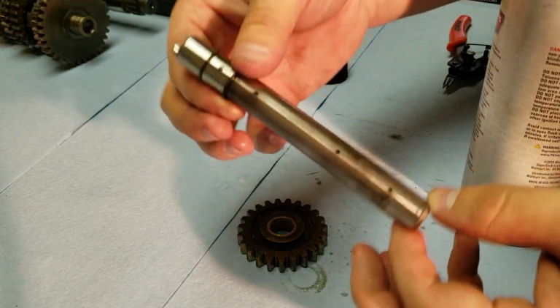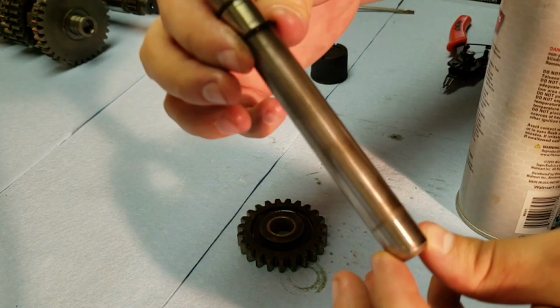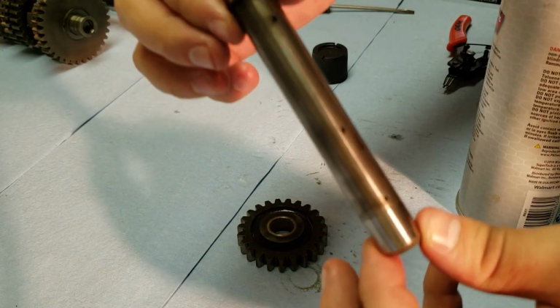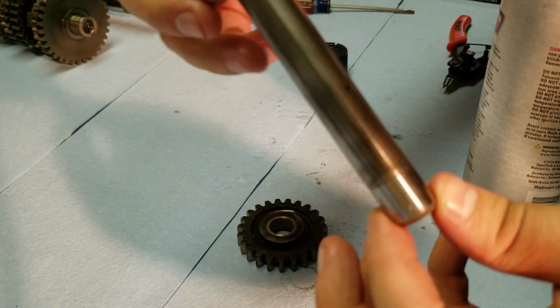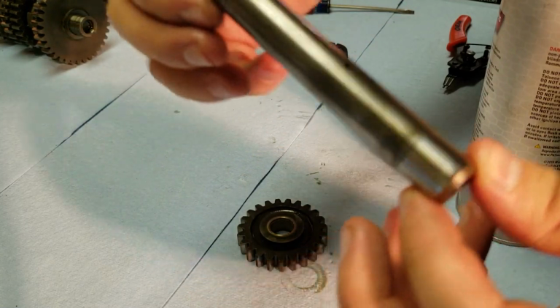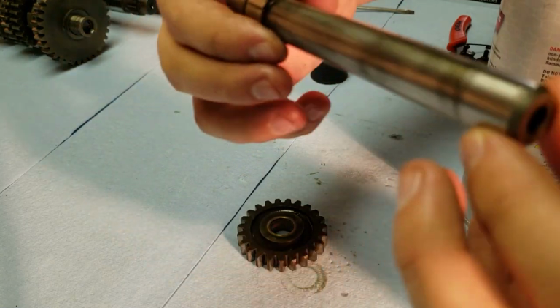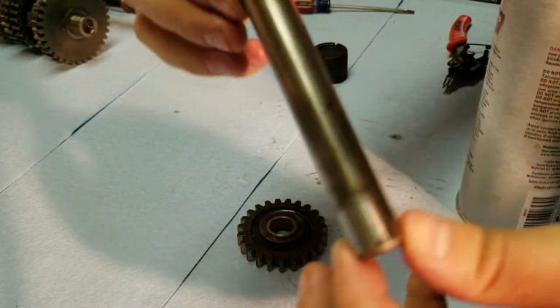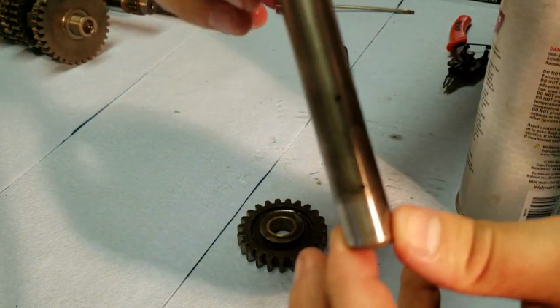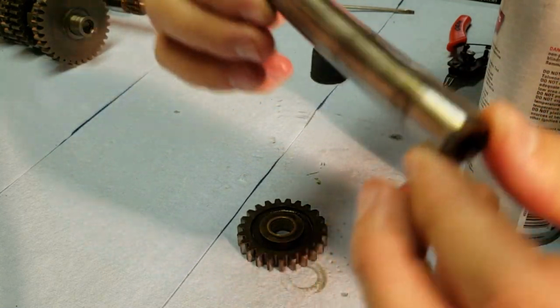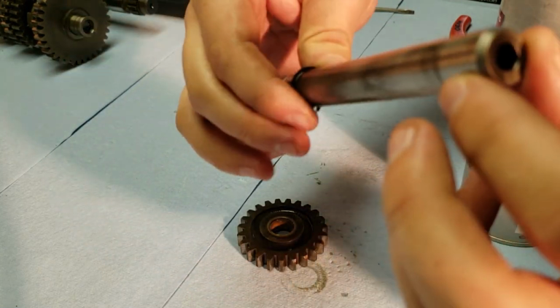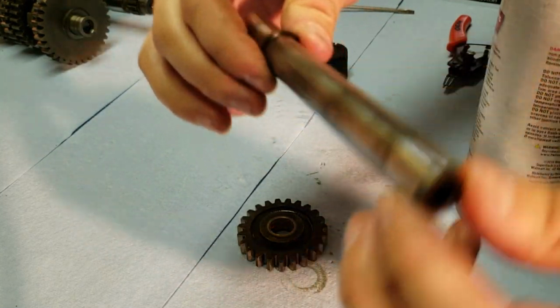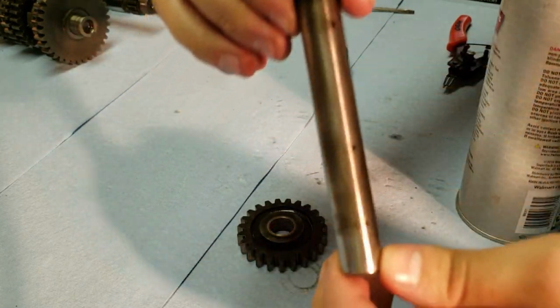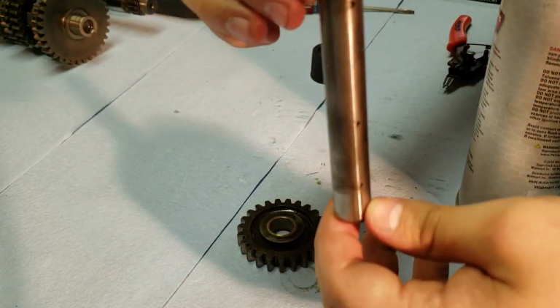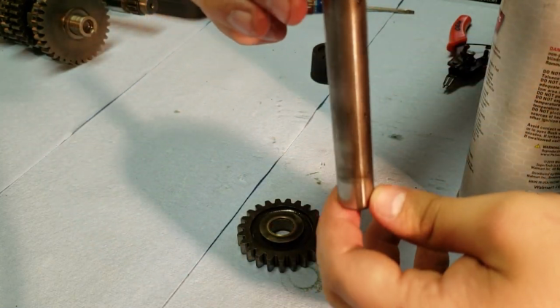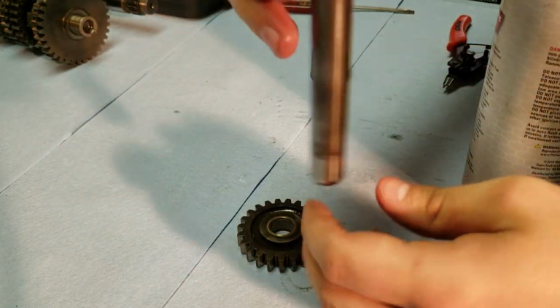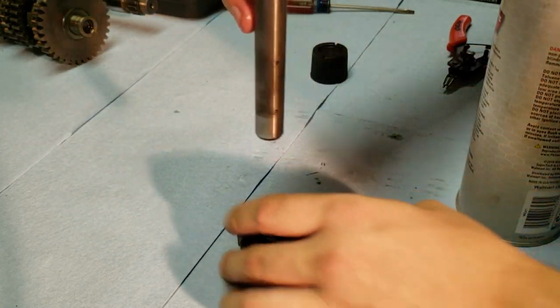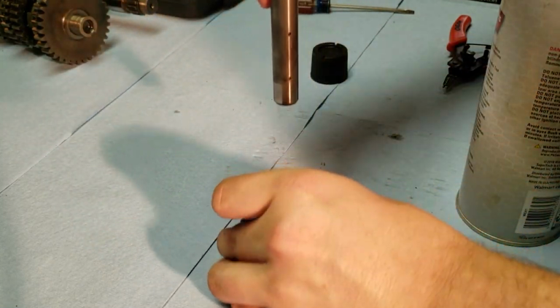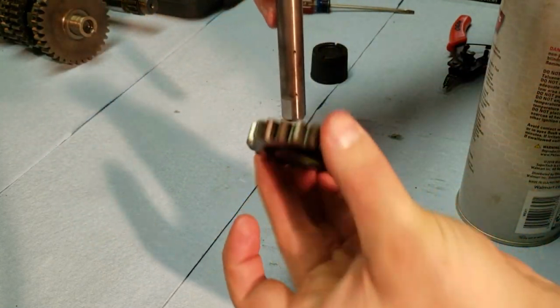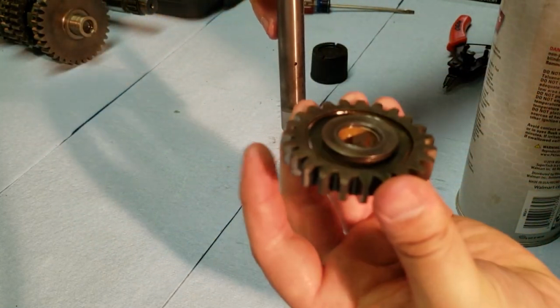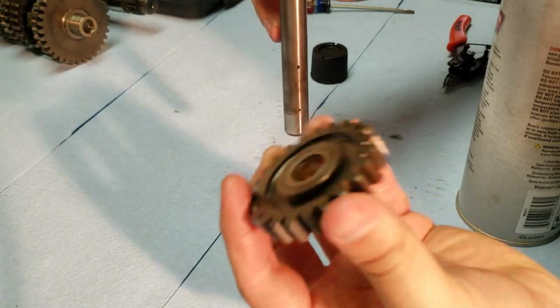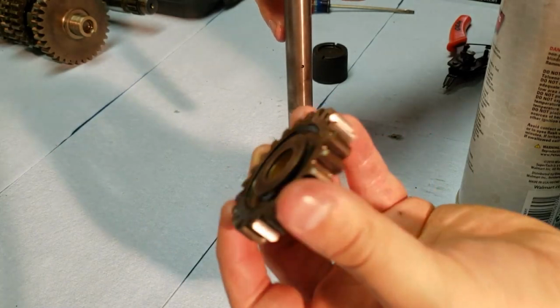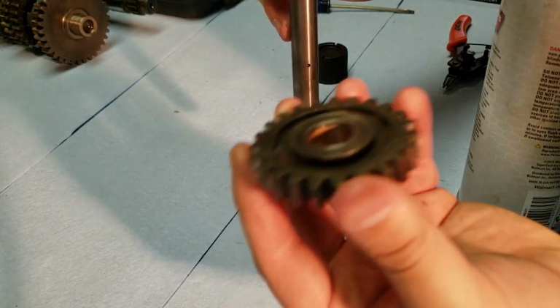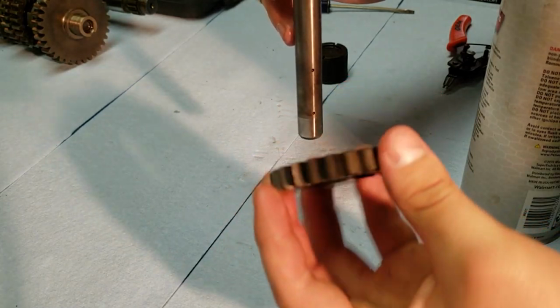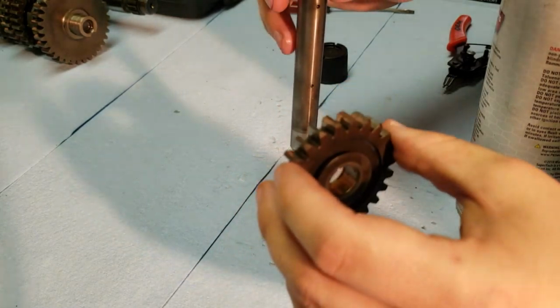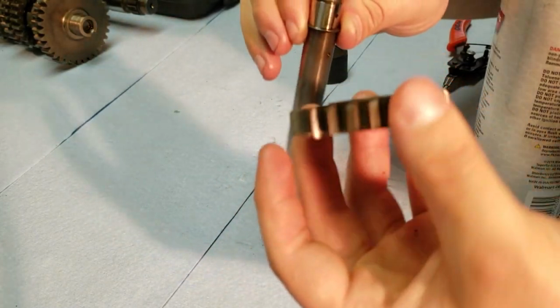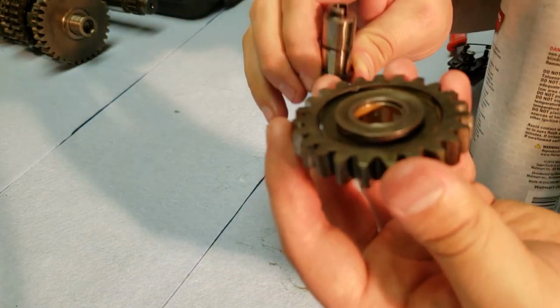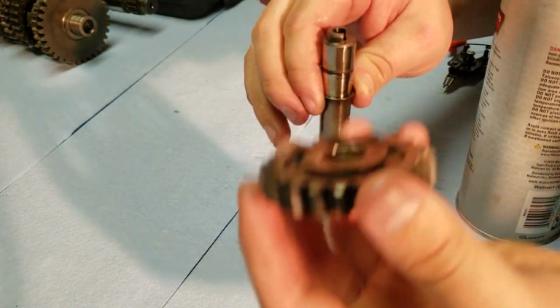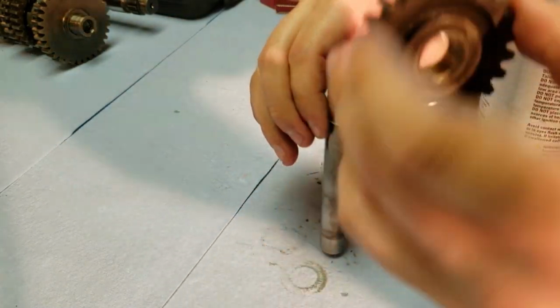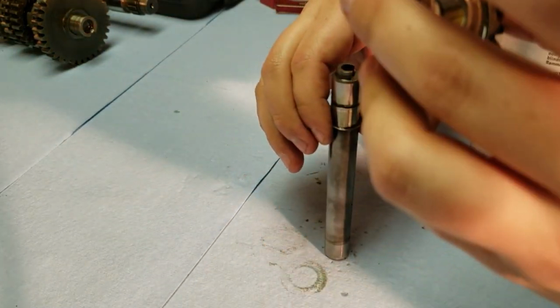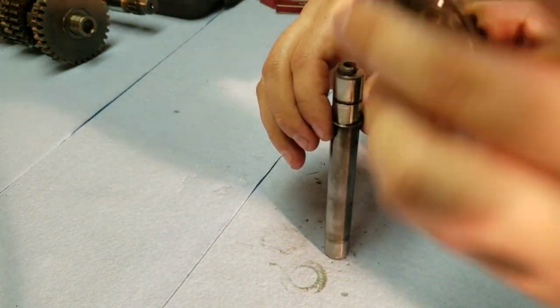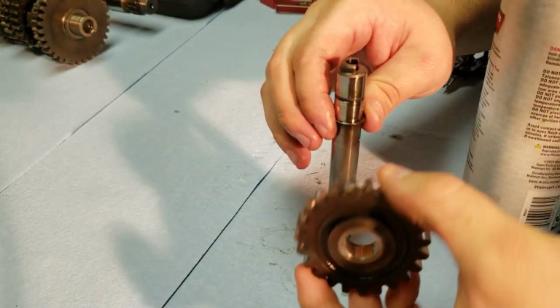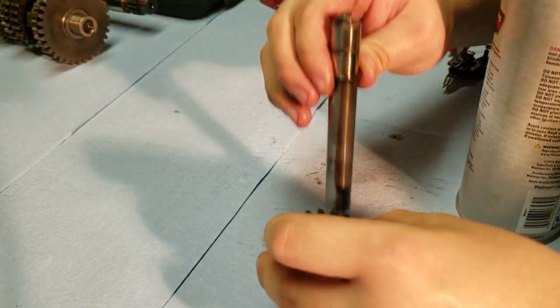Now I'm just going to spray off the shaft and try to get the oil galleries in here cleaned up real good, and also the gear as well. Make sure that's all clean, and then put this back on, and then put the snap ring on.